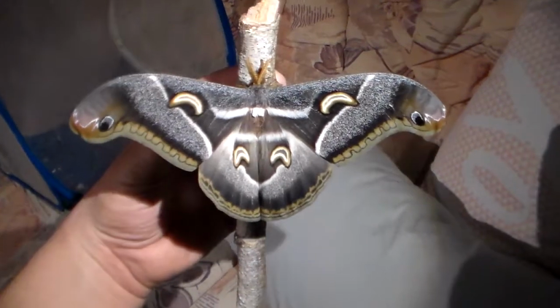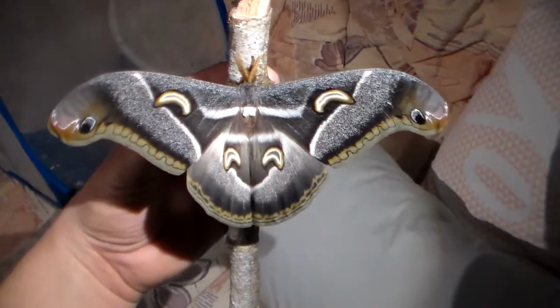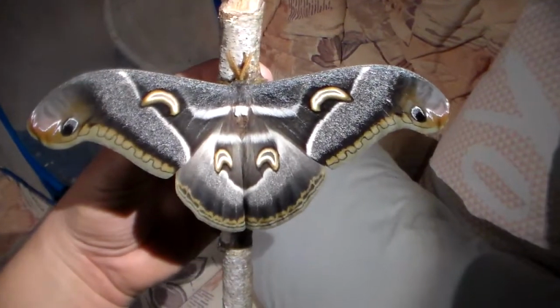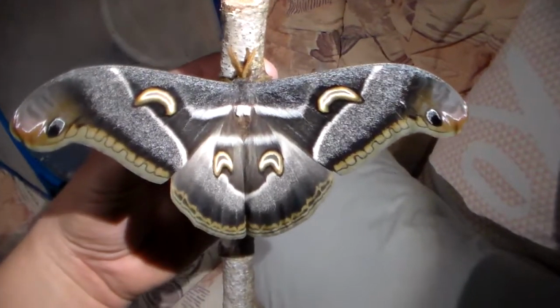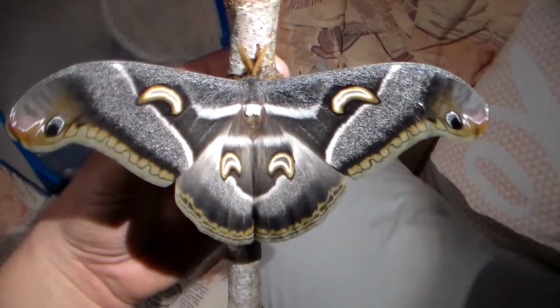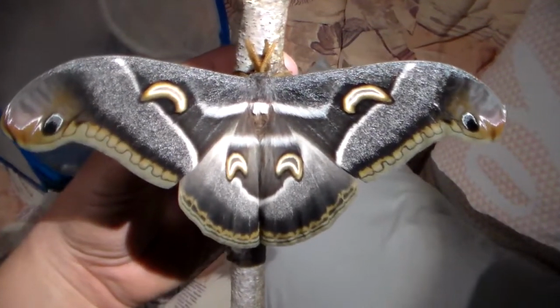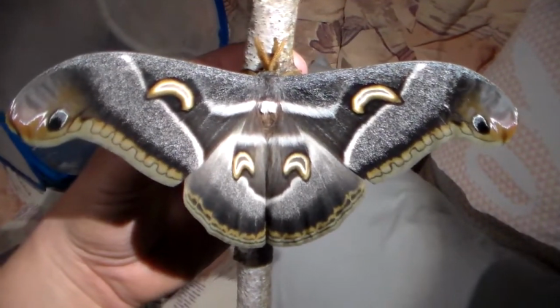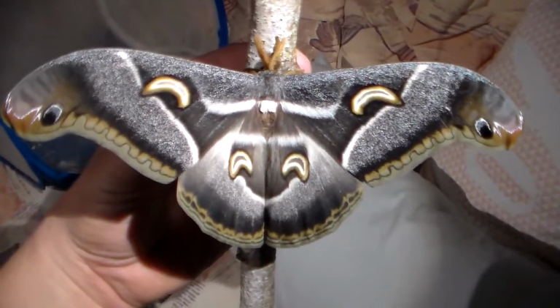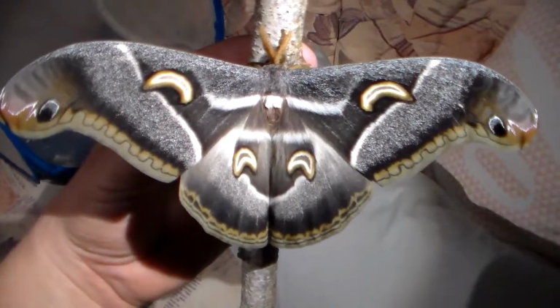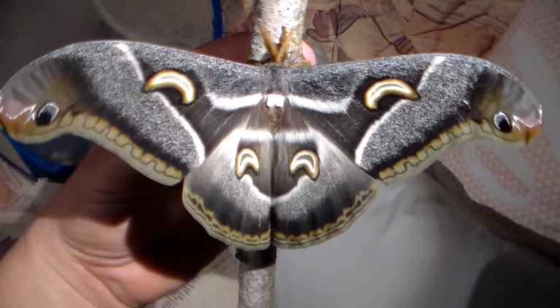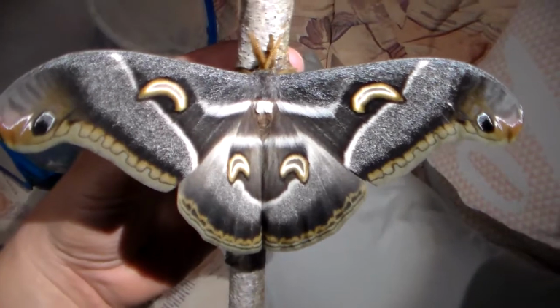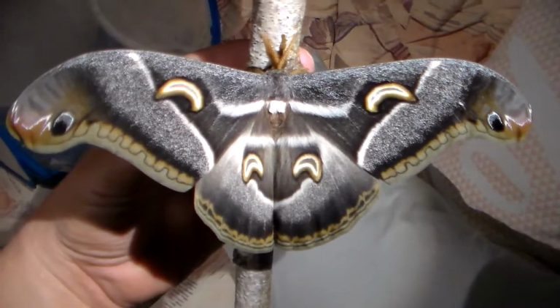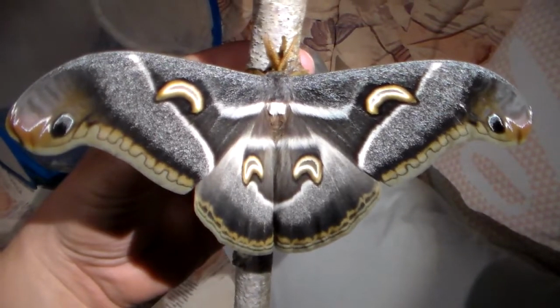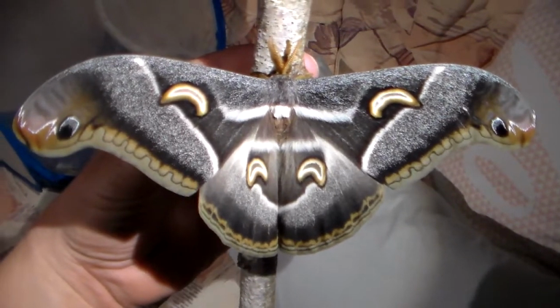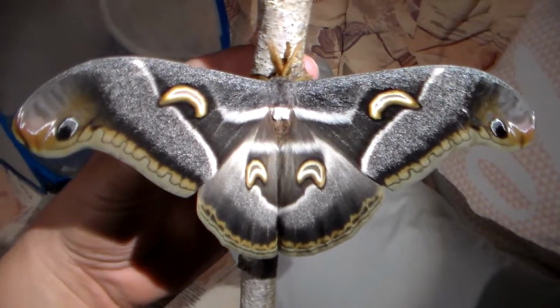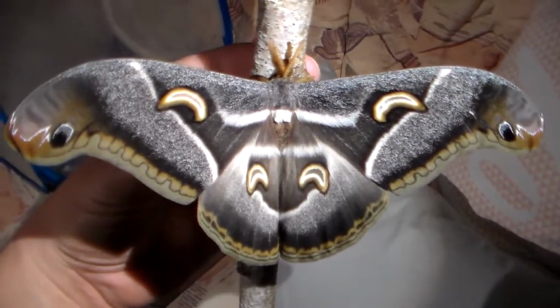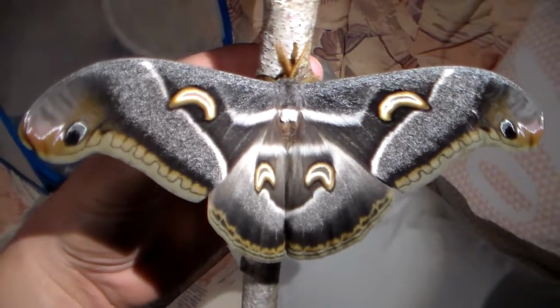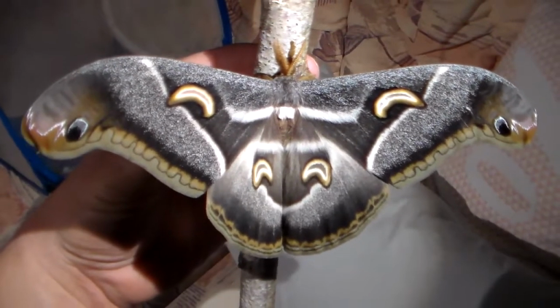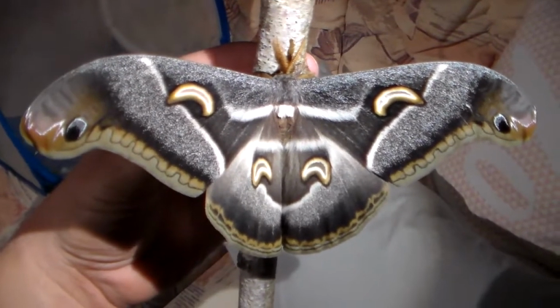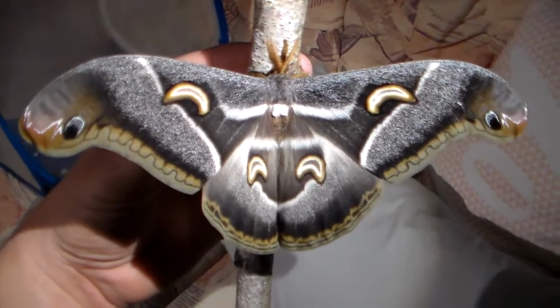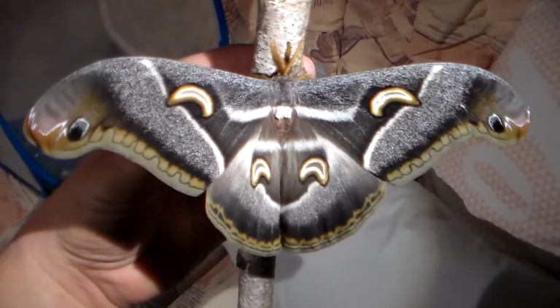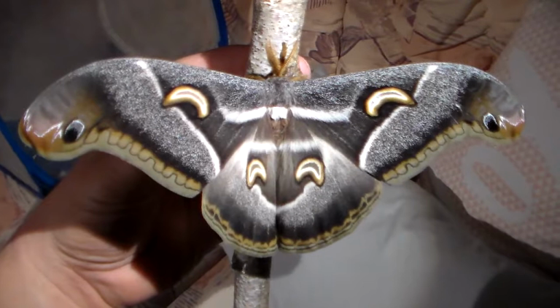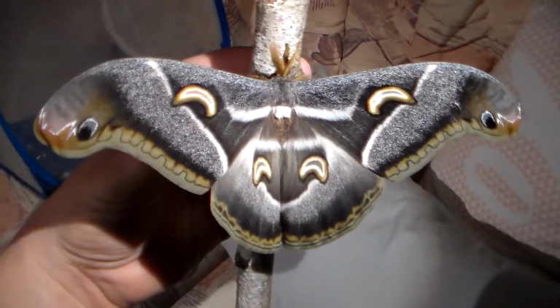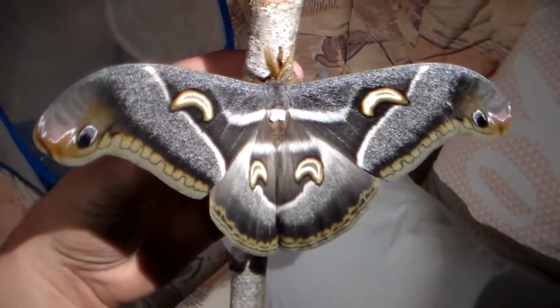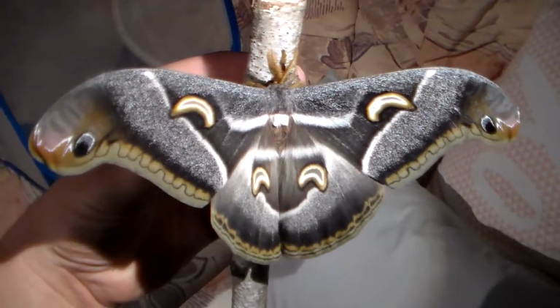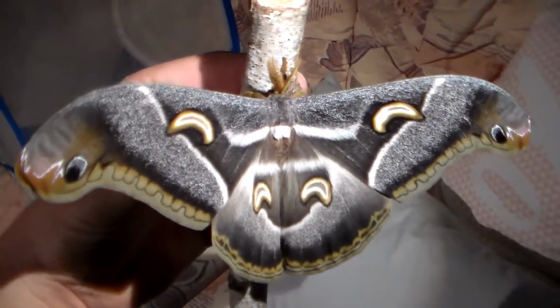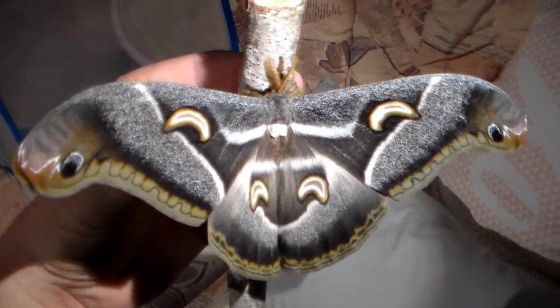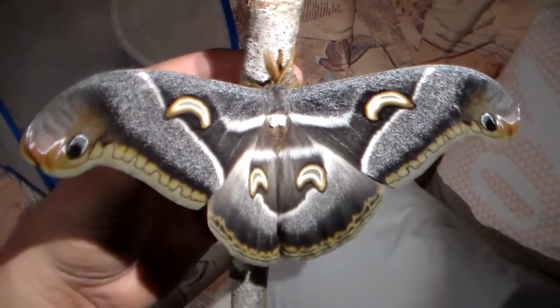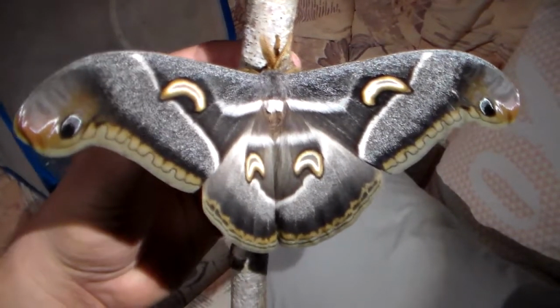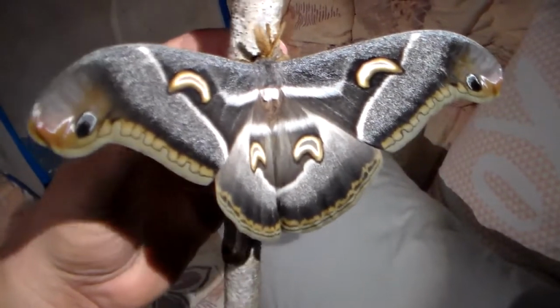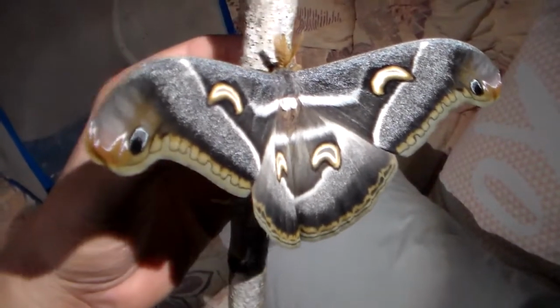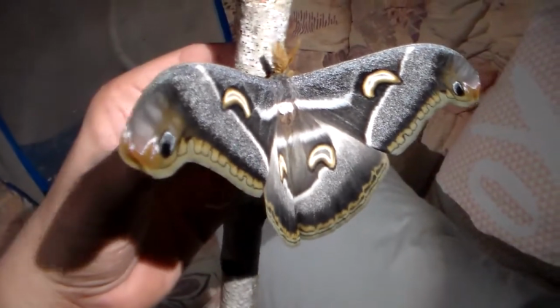Hello everybody and welcome to my video. Today I'm here to show you this wonderful moth that just hatched from its cocoon after almost half a year of waiting.